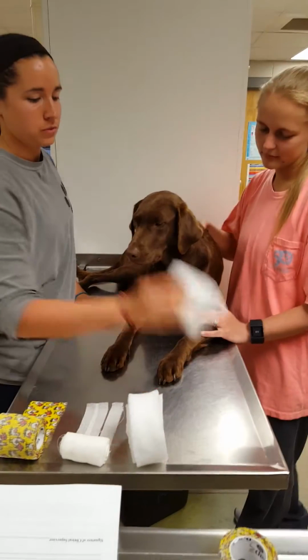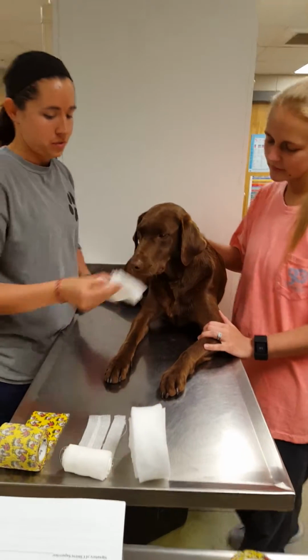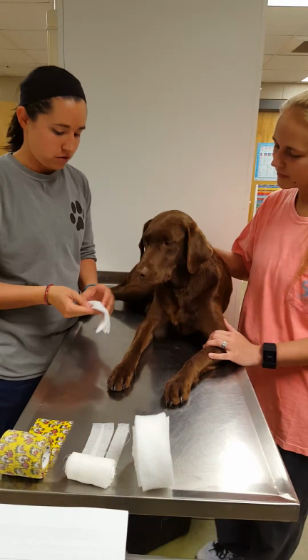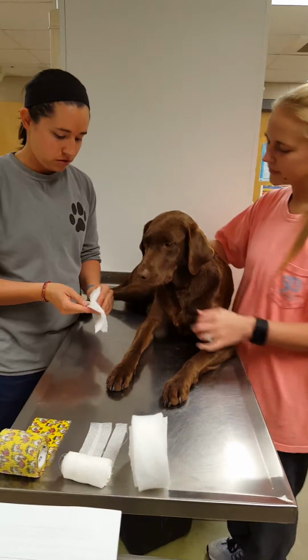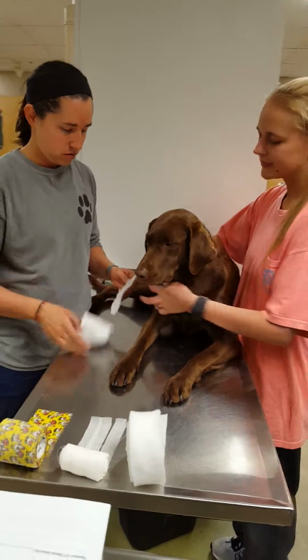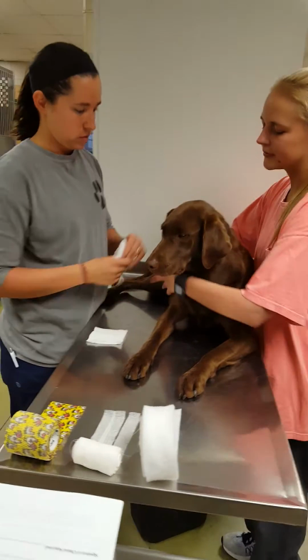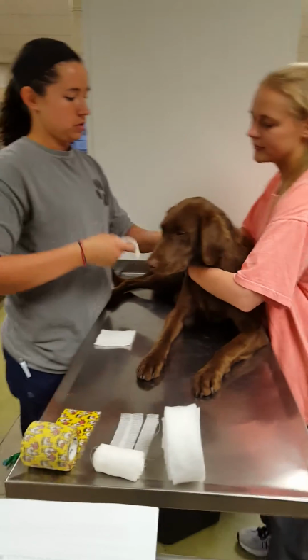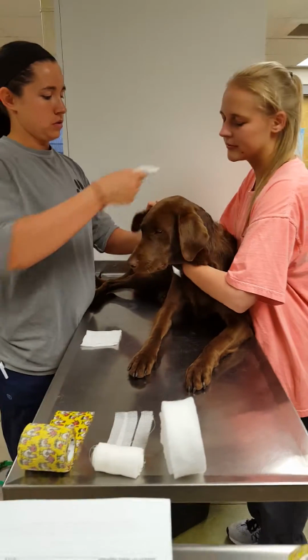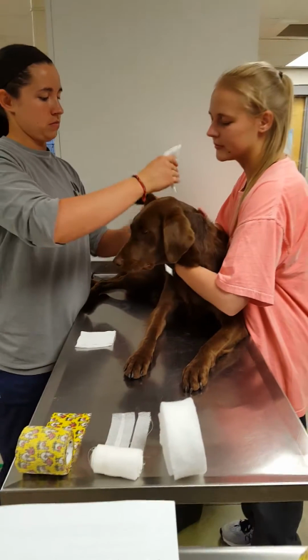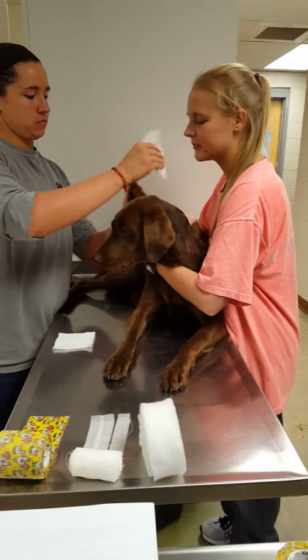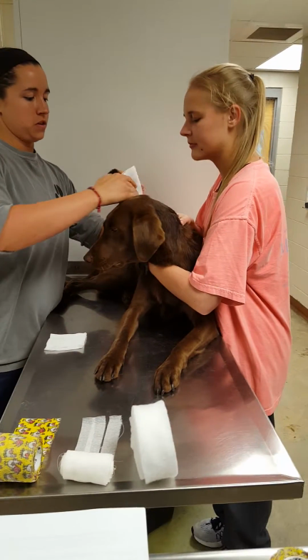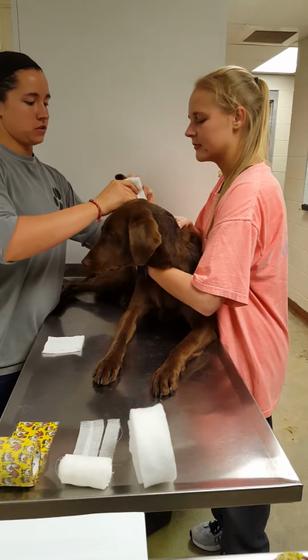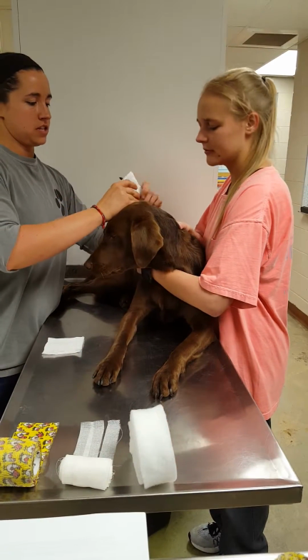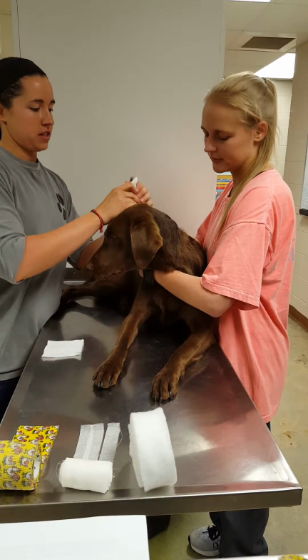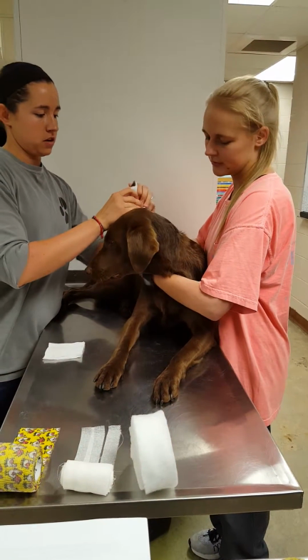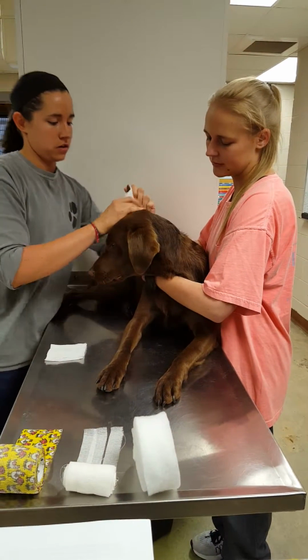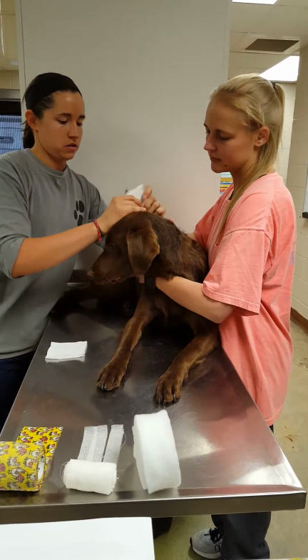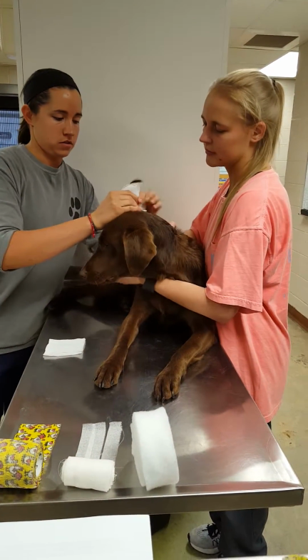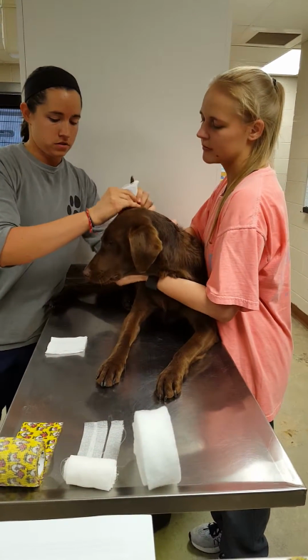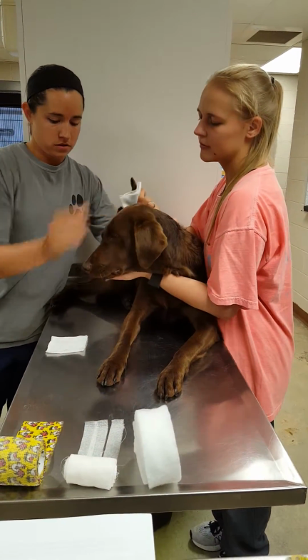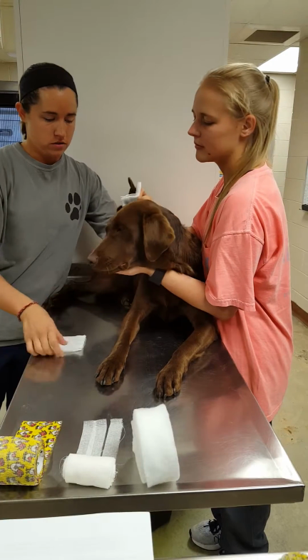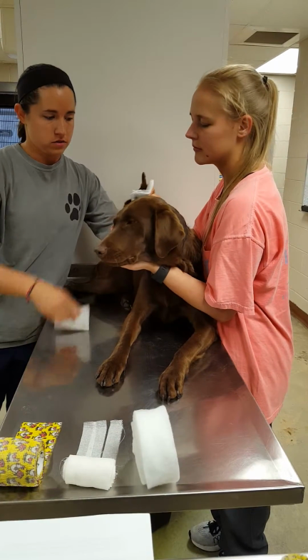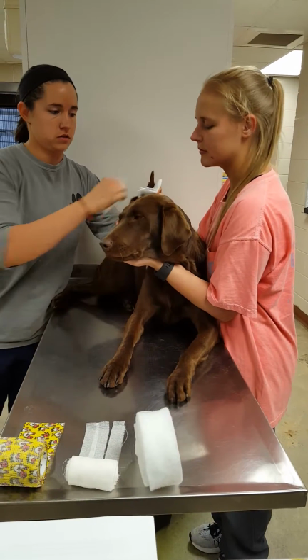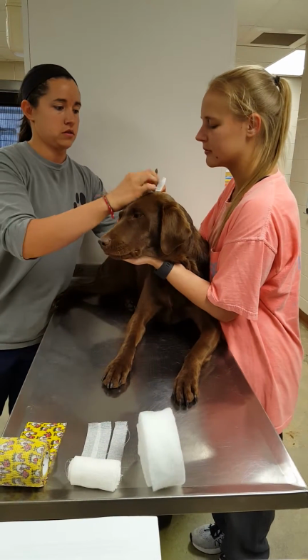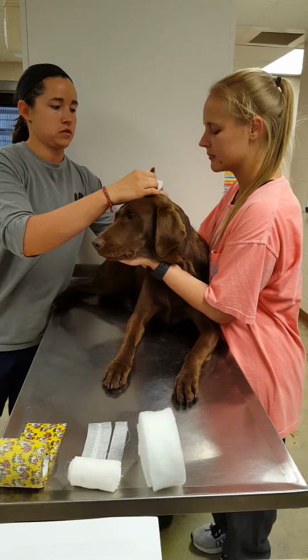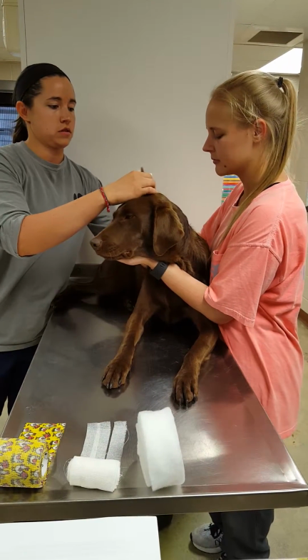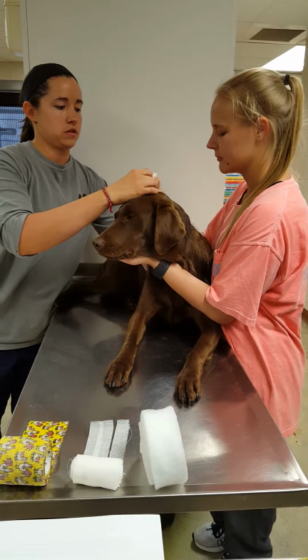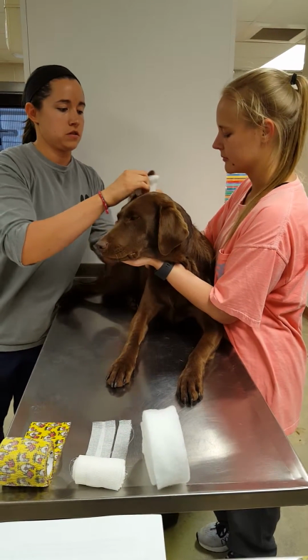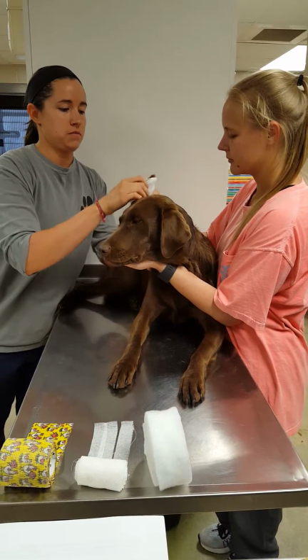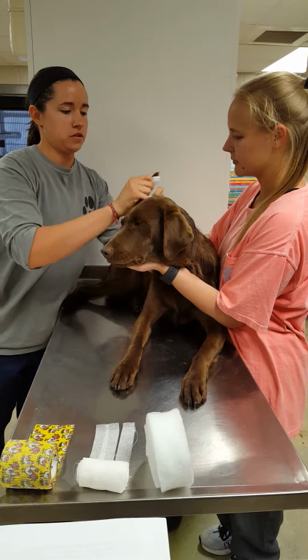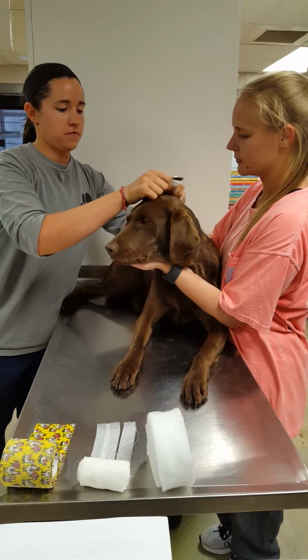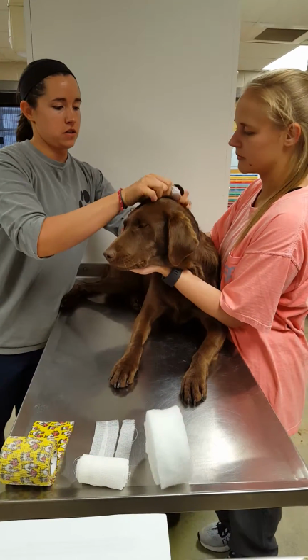We'll start with the gauze. Put one gauze on each side of the ear and put it on top of her head.